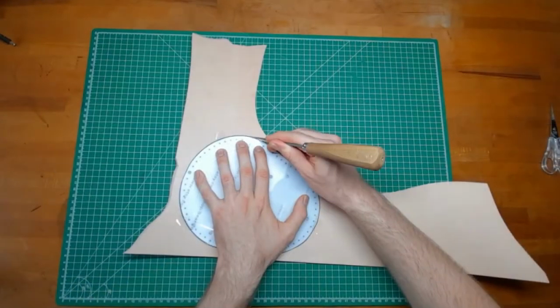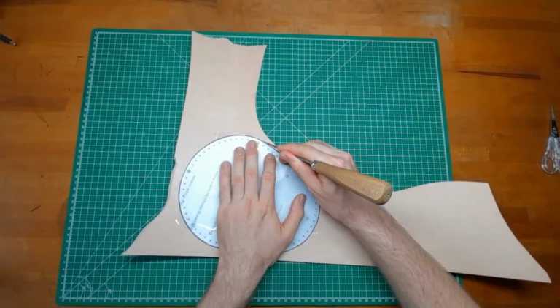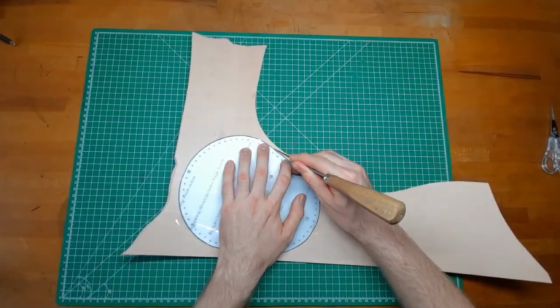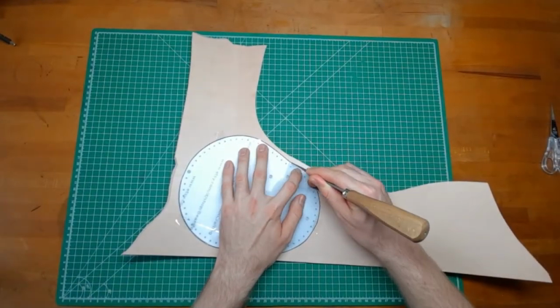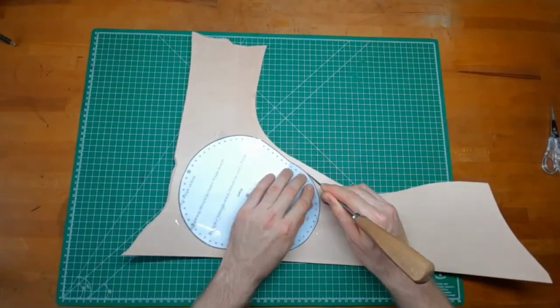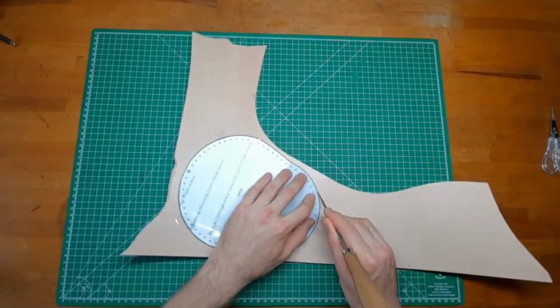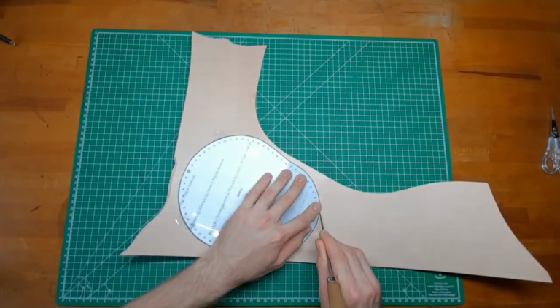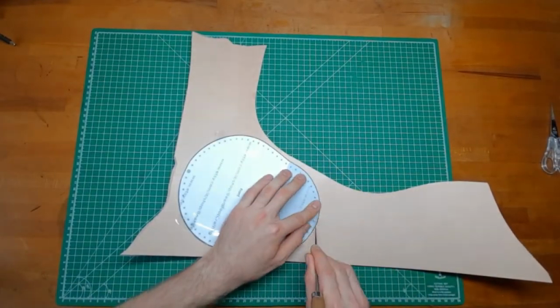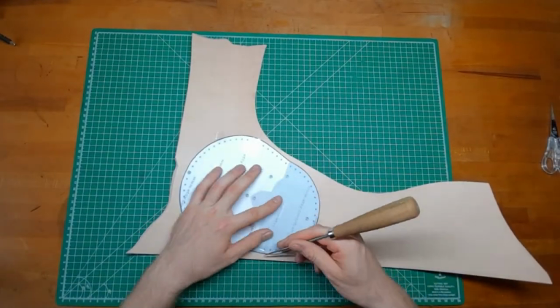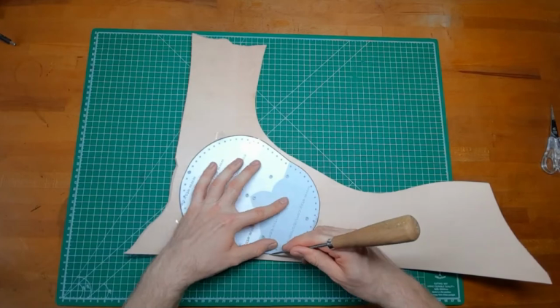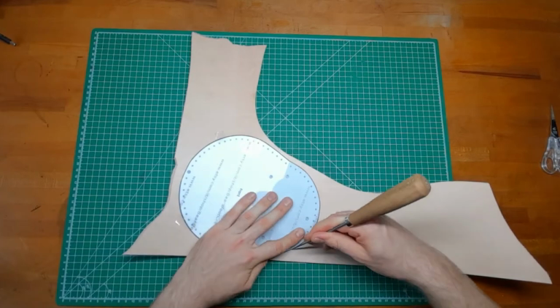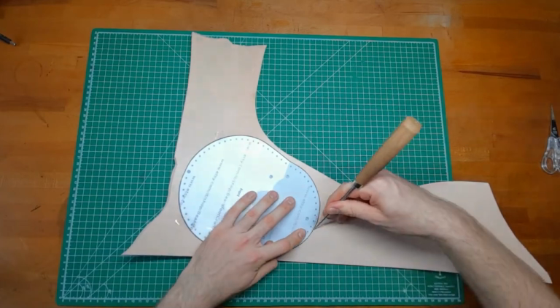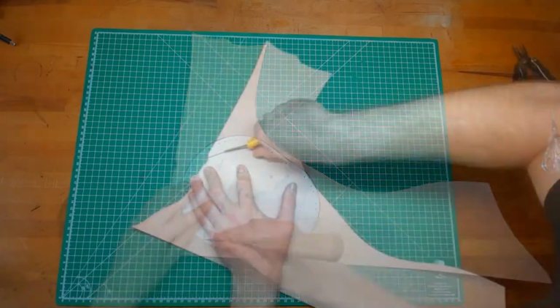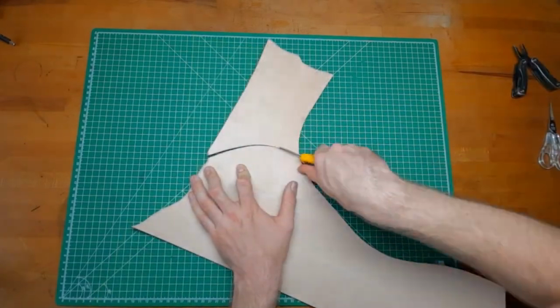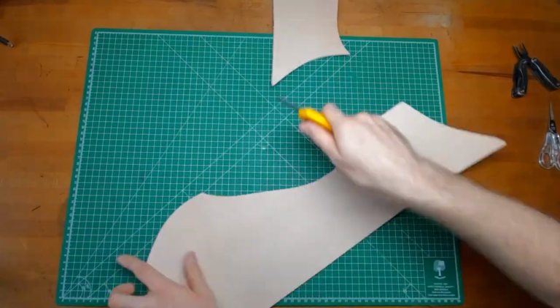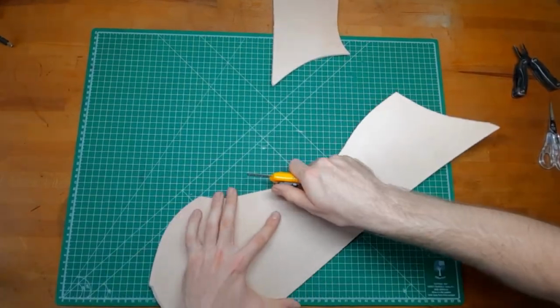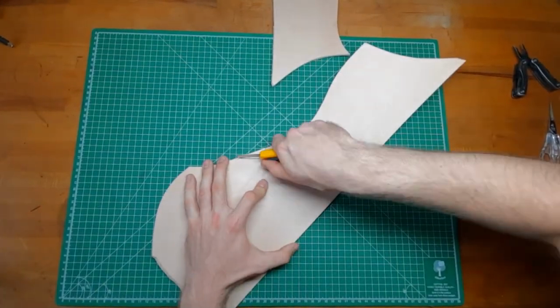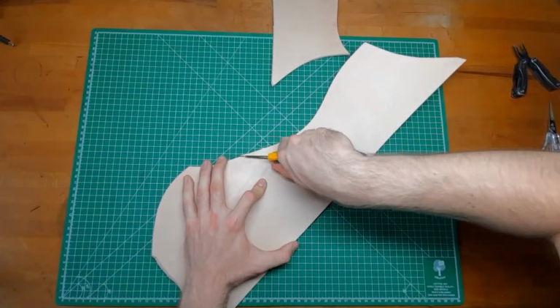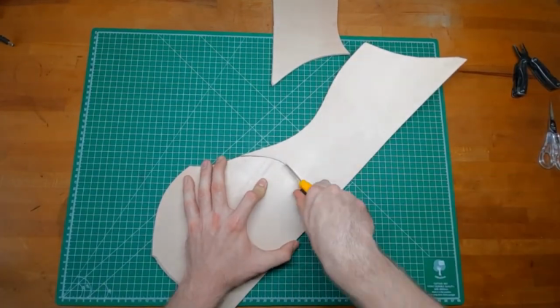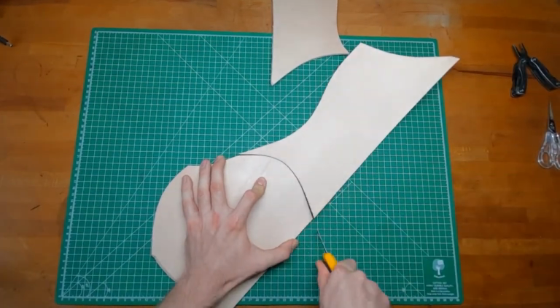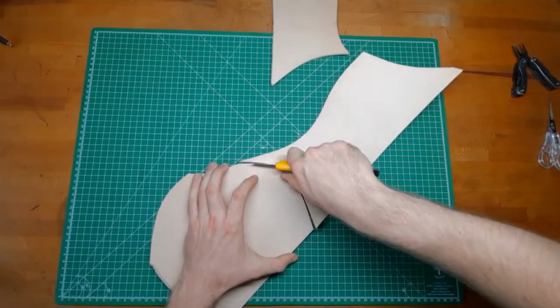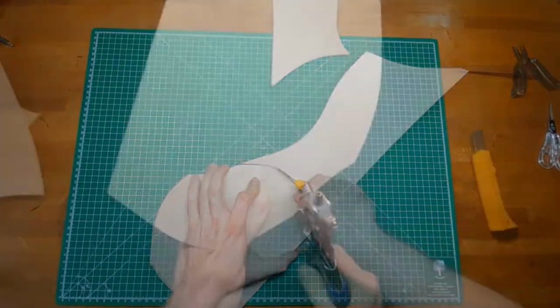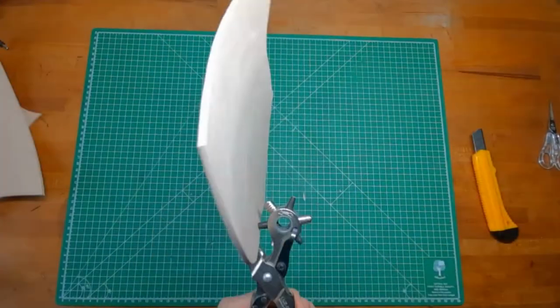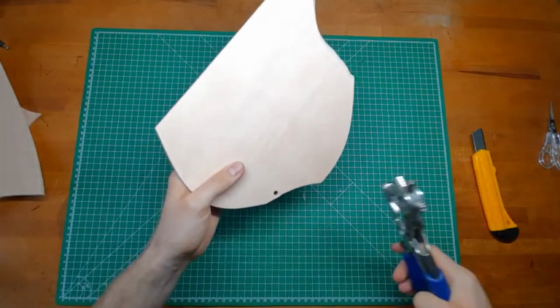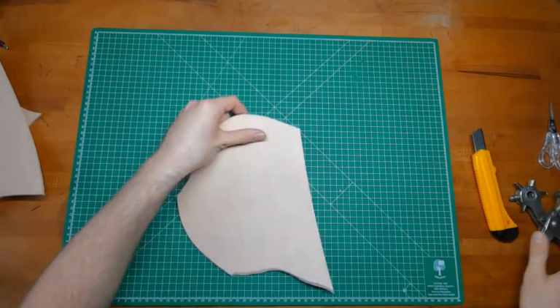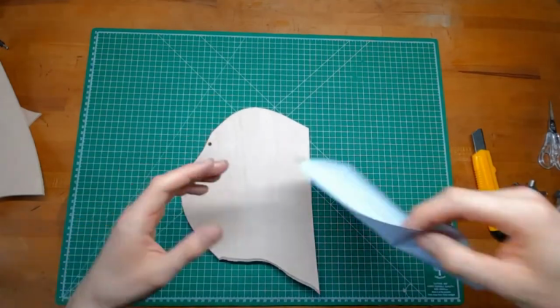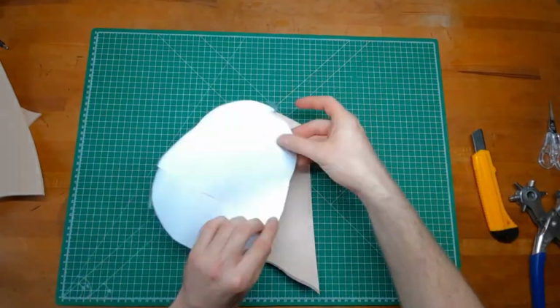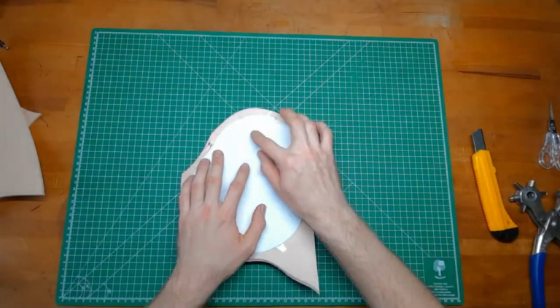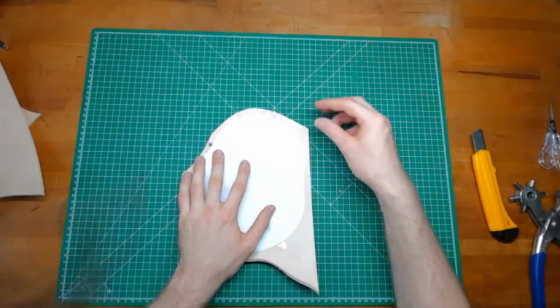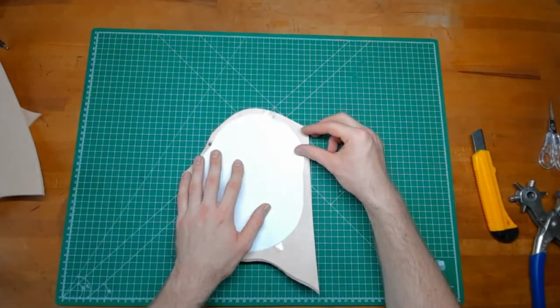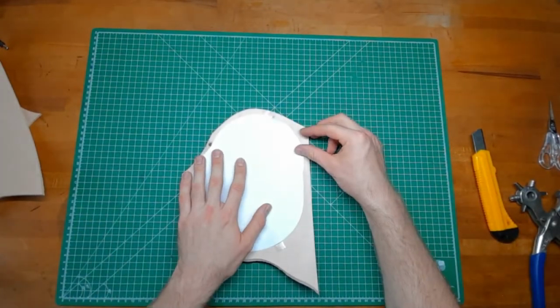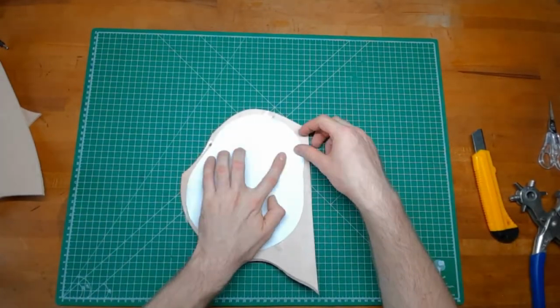Trace the shape of the pattern on the leather with an awl or a pen and start to cut it out. A hole punch can help you getting into the inner corners.